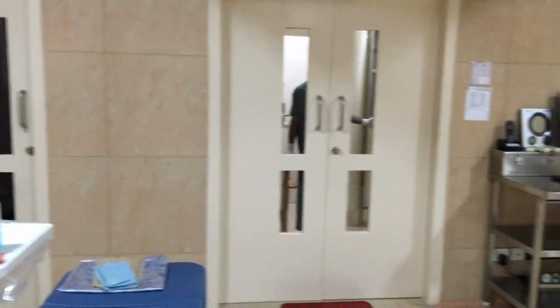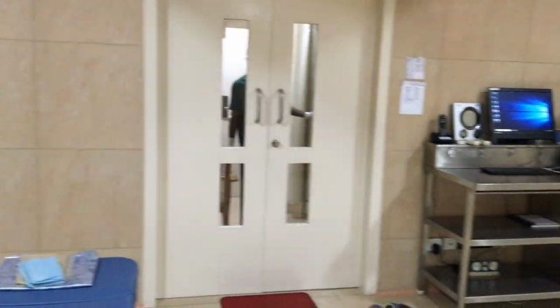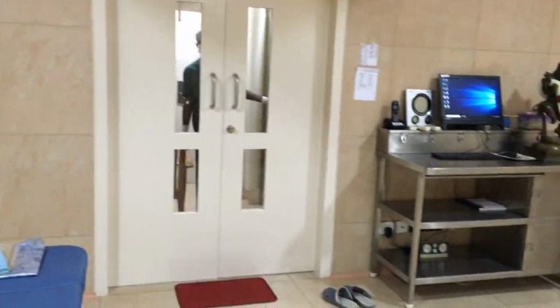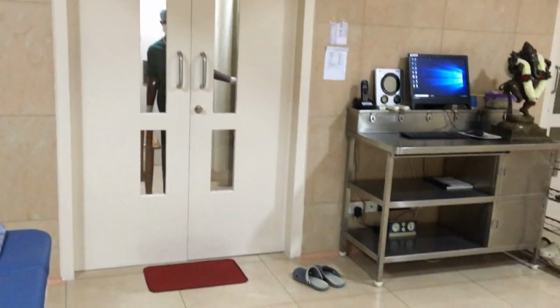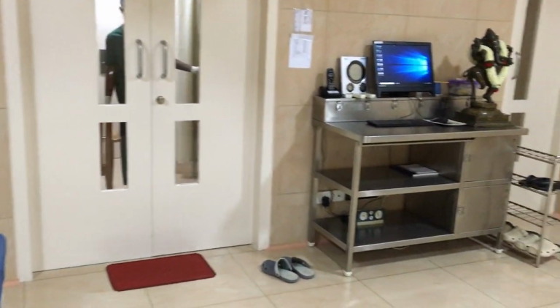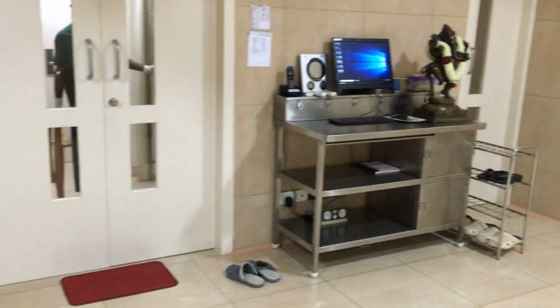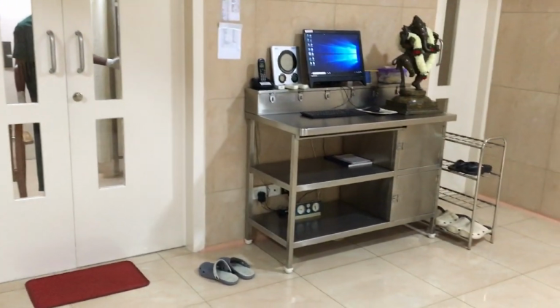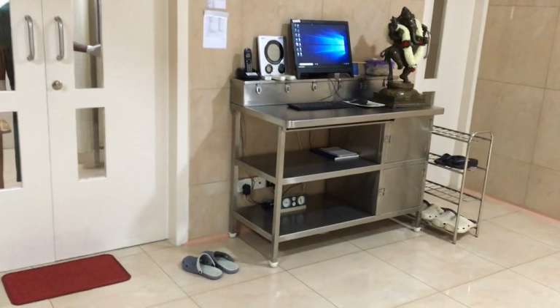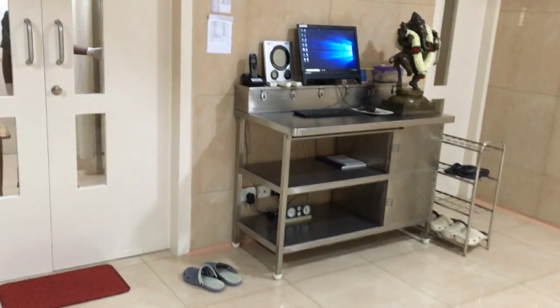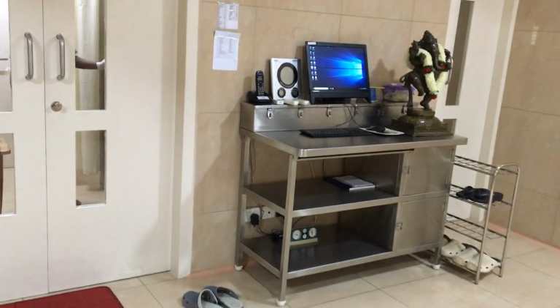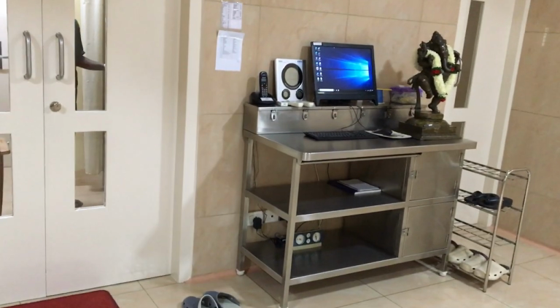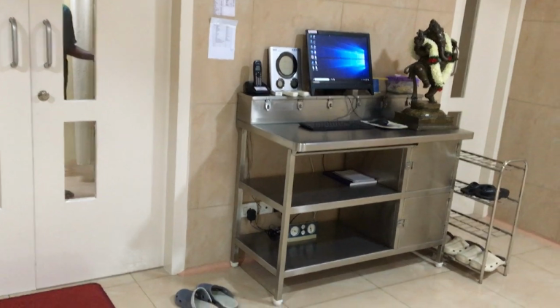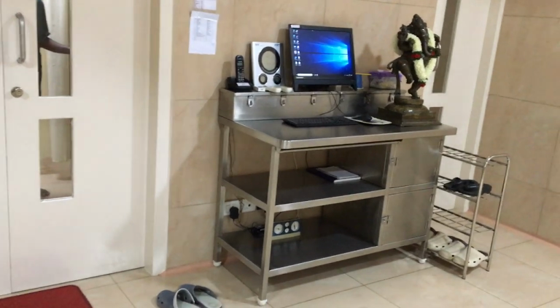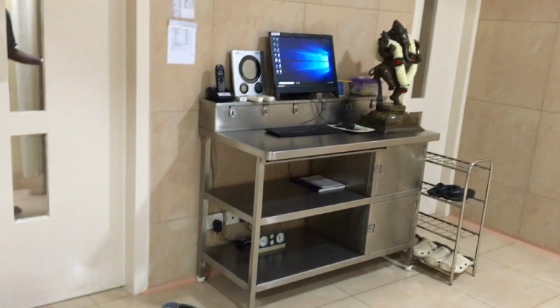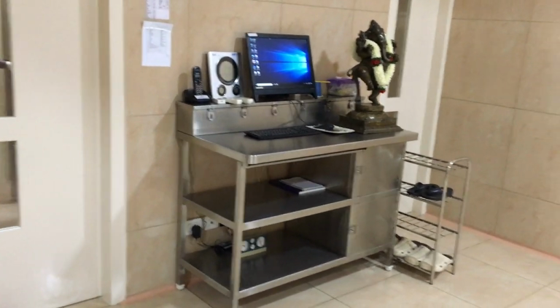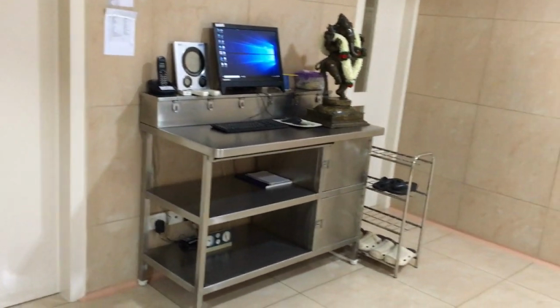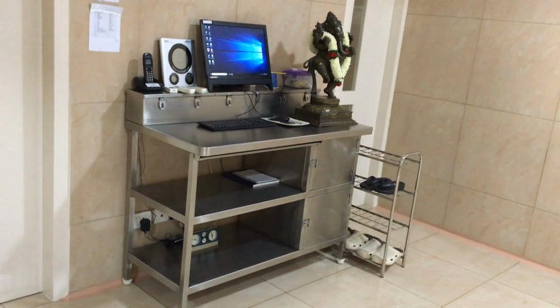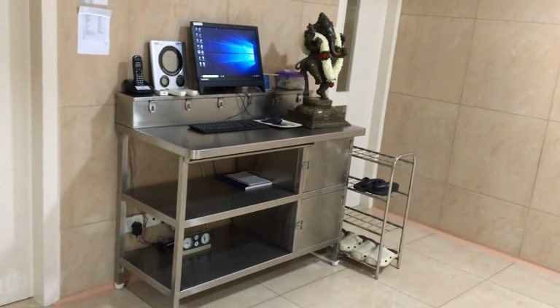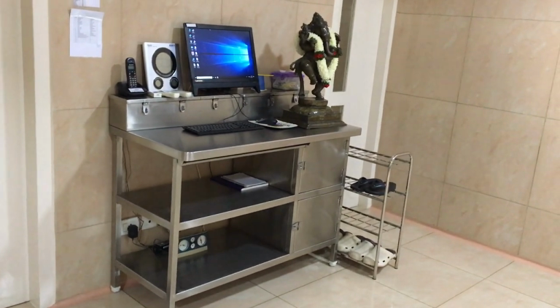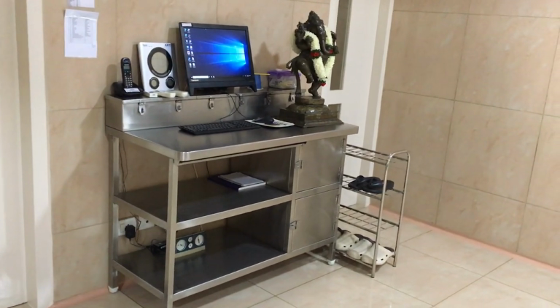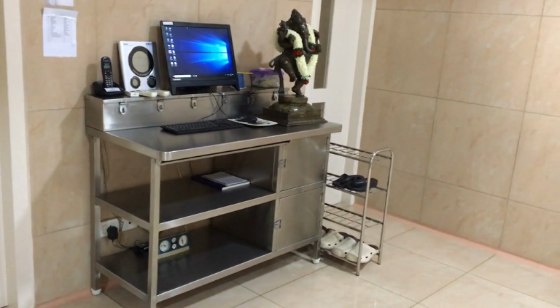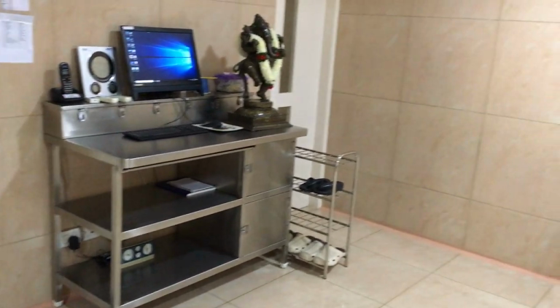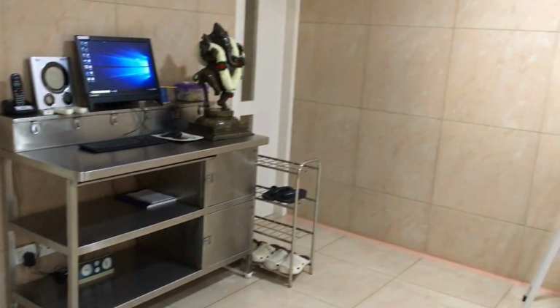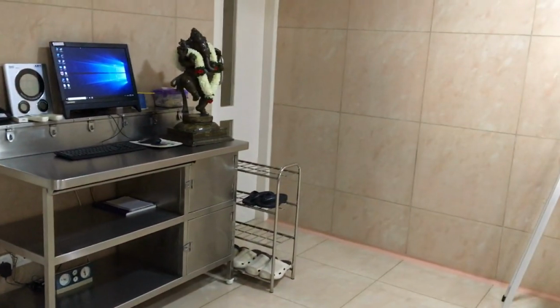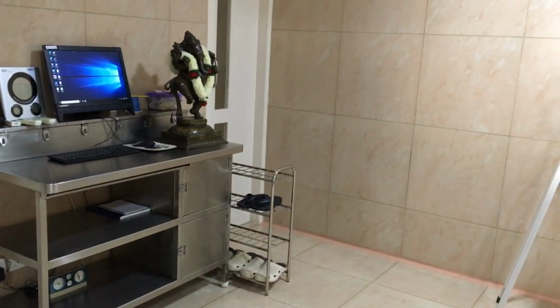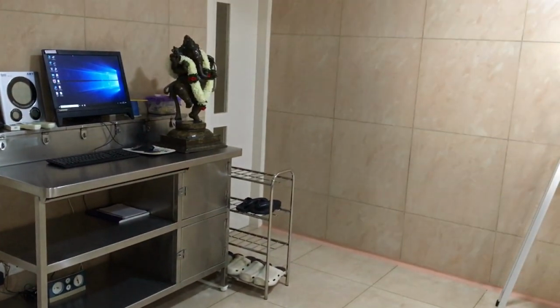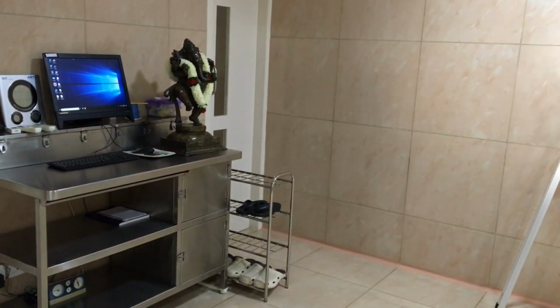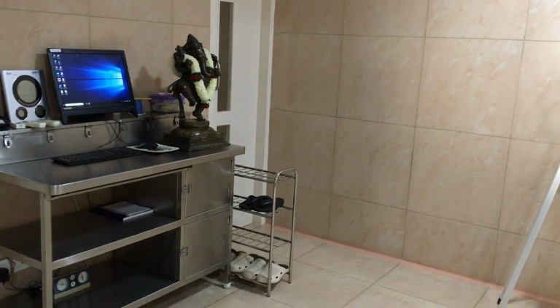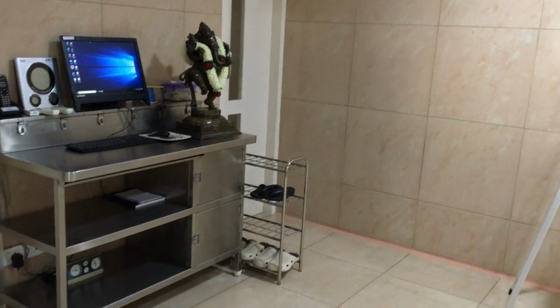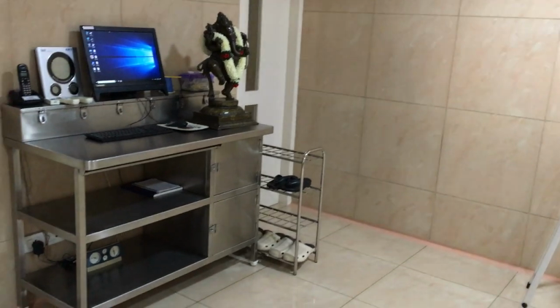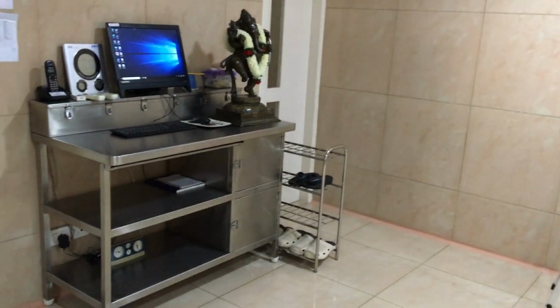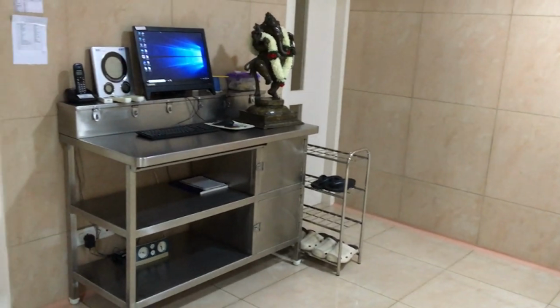As you can see here, all the furniture is made of either tiles, vitrified tiles, or stainless steel.